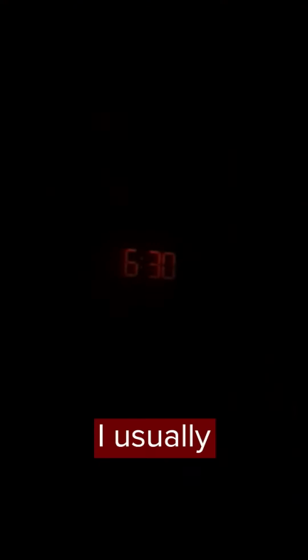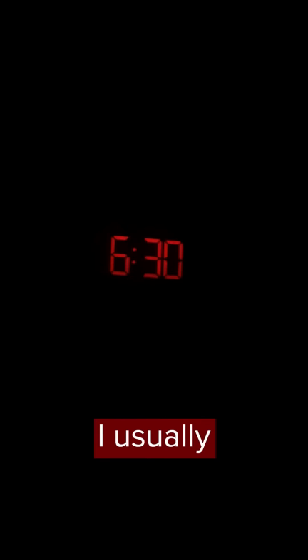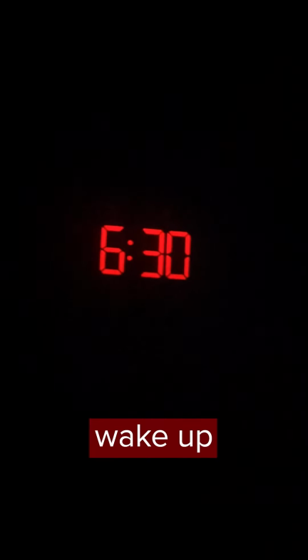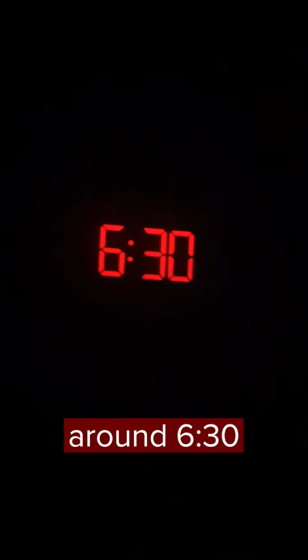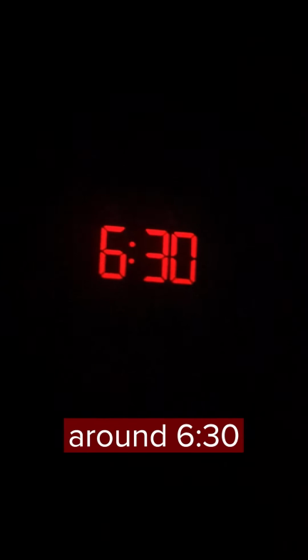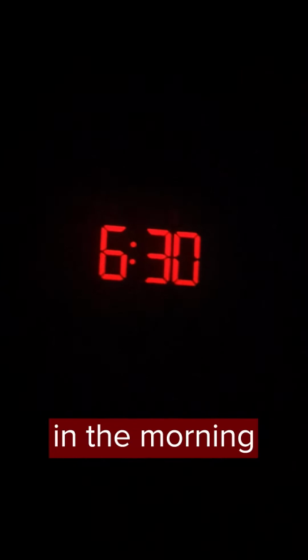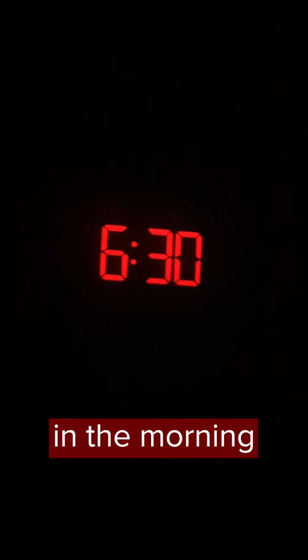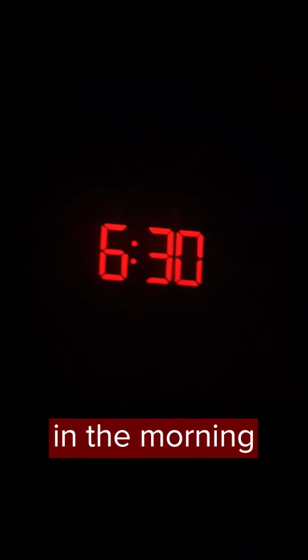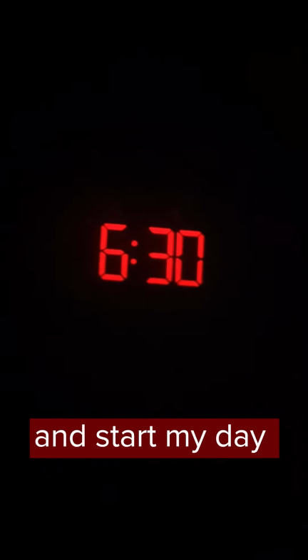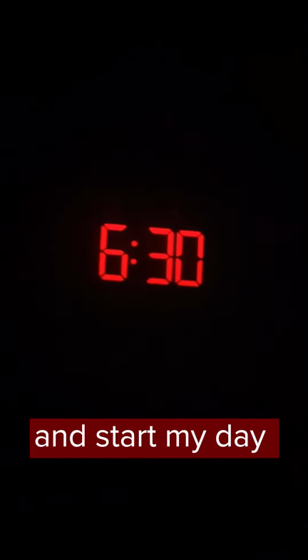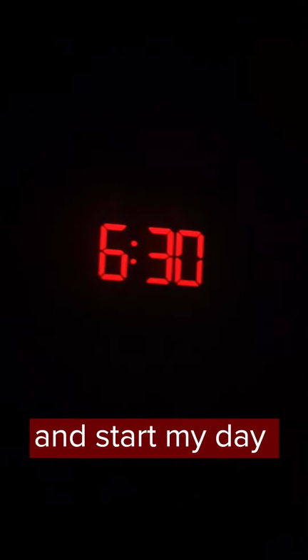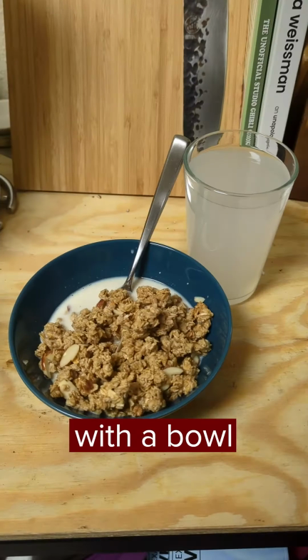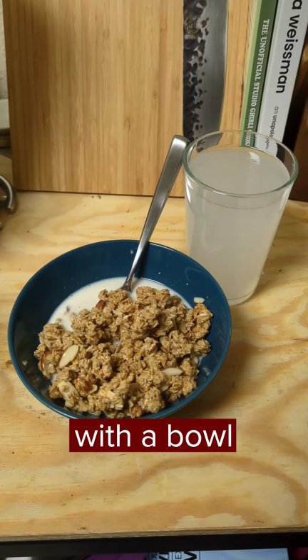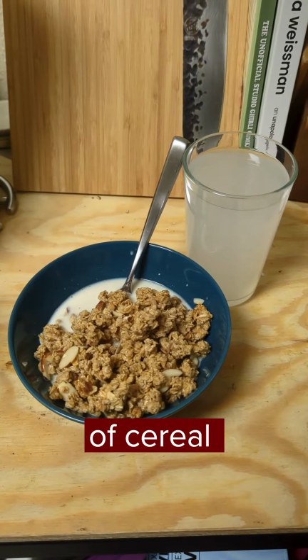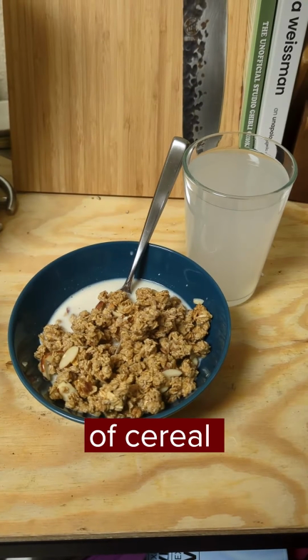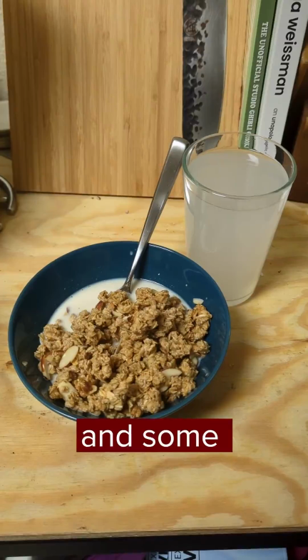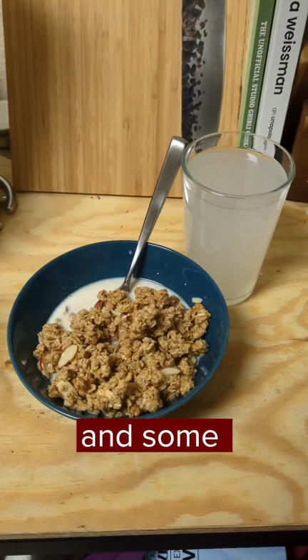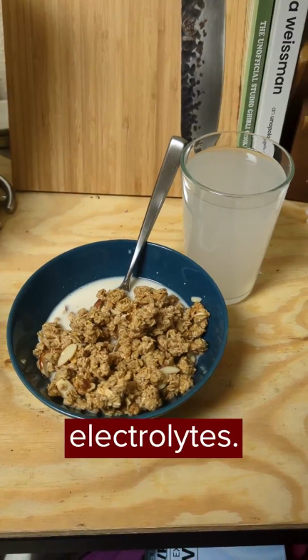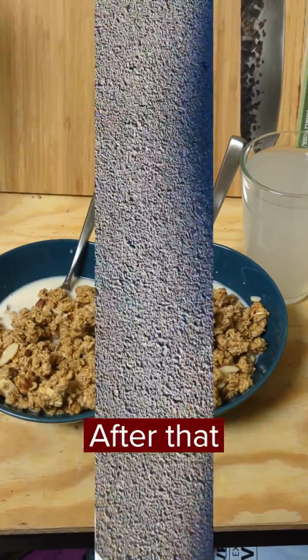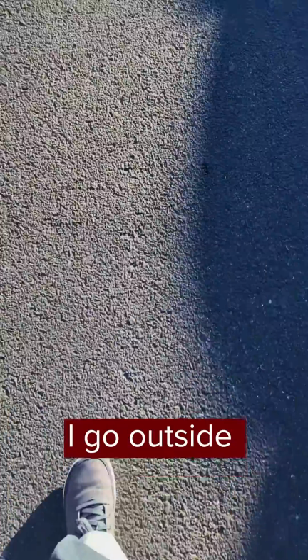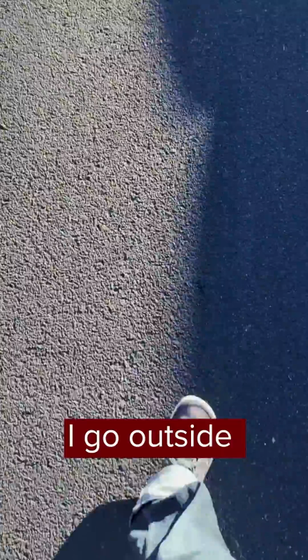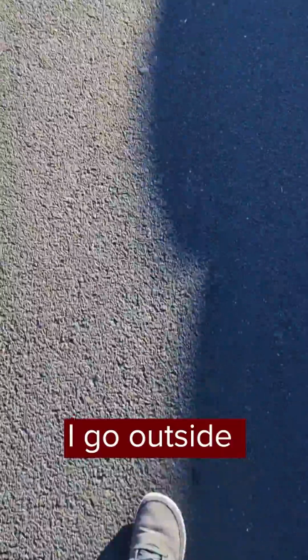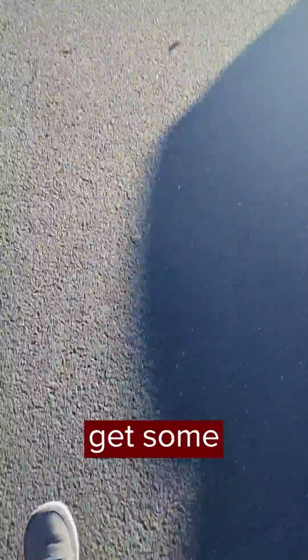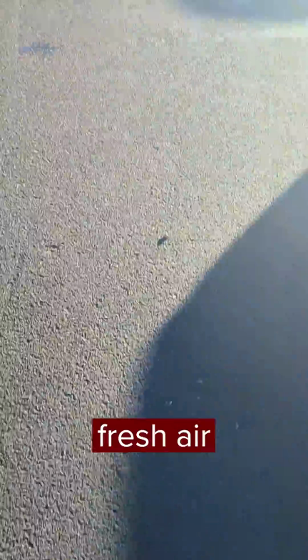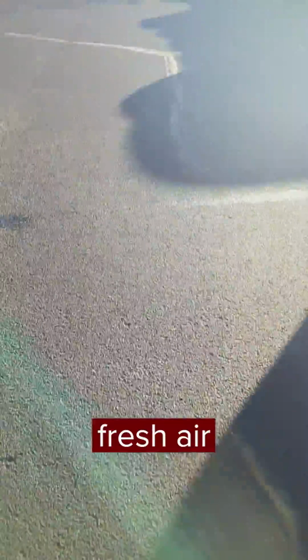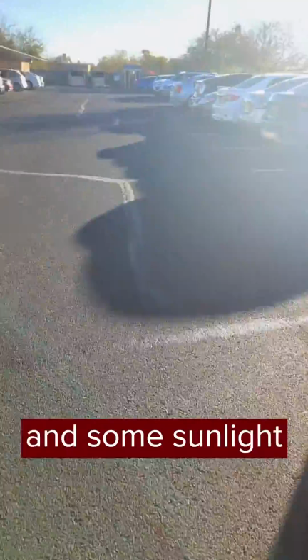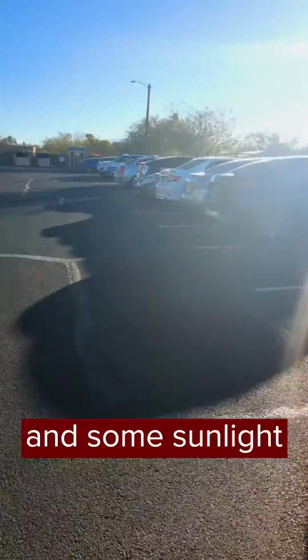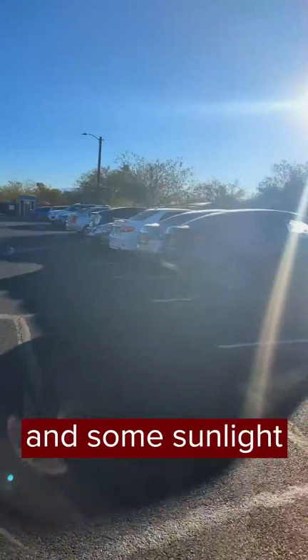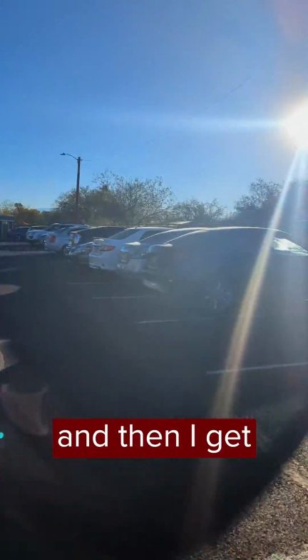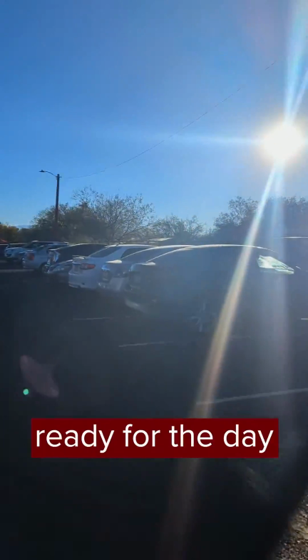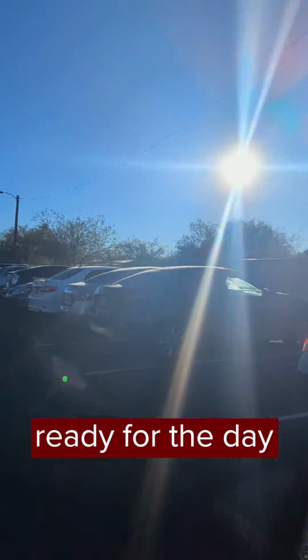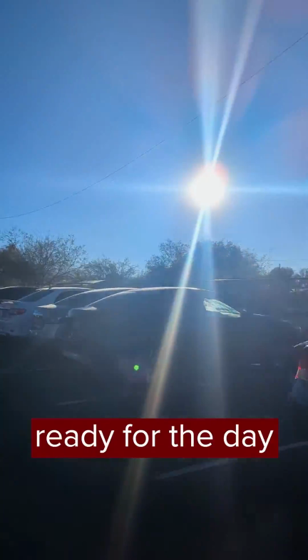I usually wake up around 6:30 in the morning and start my day with a bowl of cereal and some electrolytes. After that I go outside, get some fresh air and some sunlight, and then I get ready for the day.